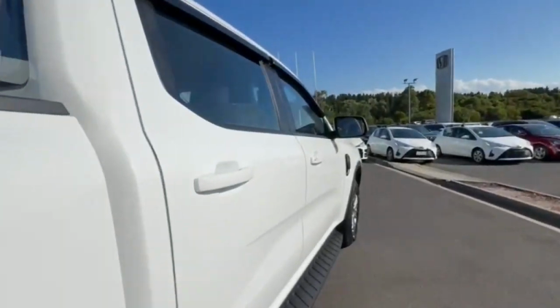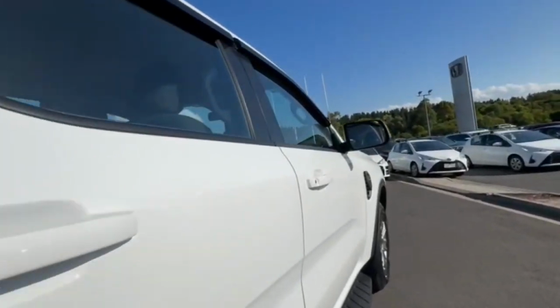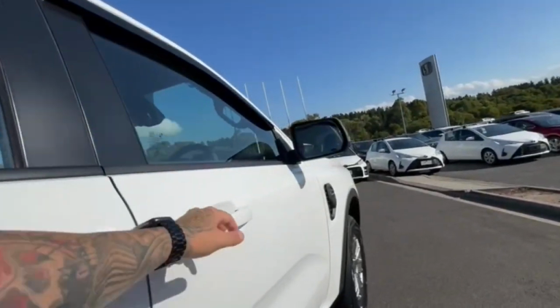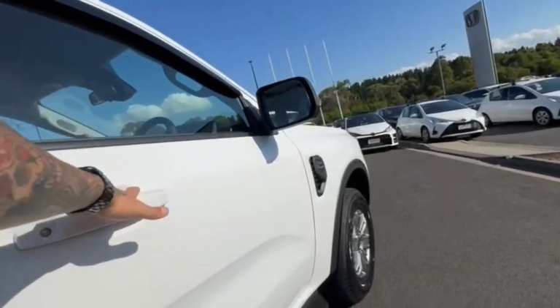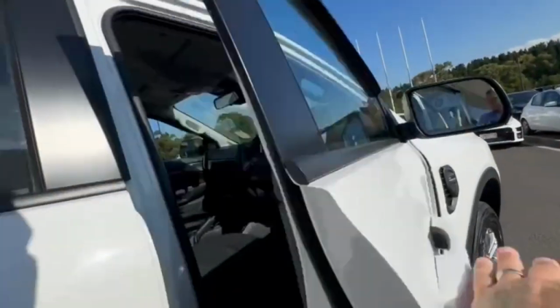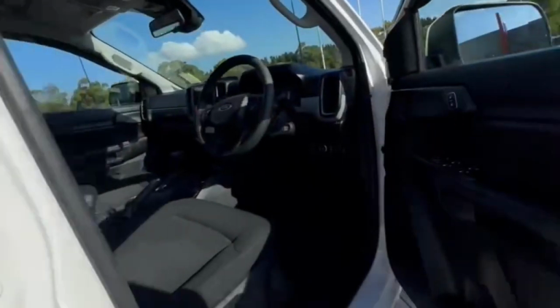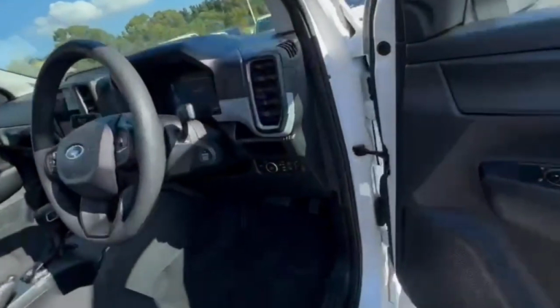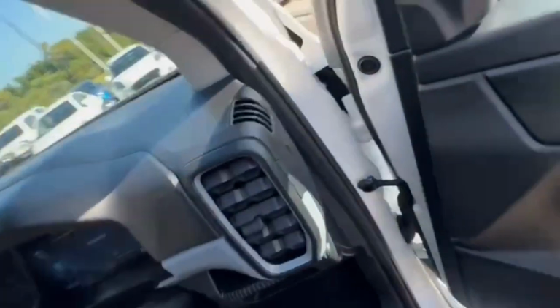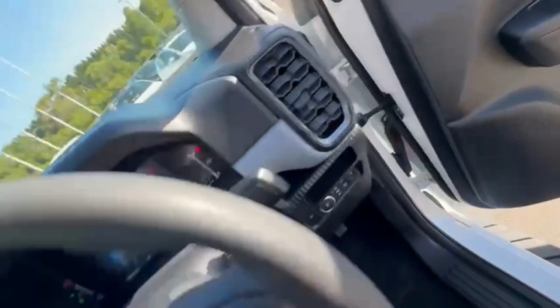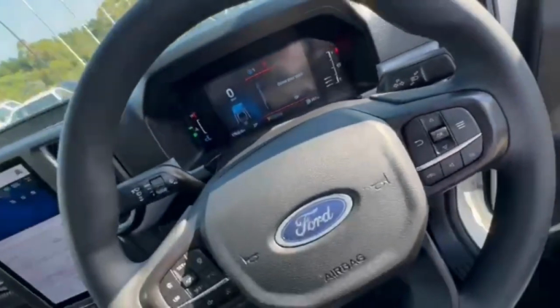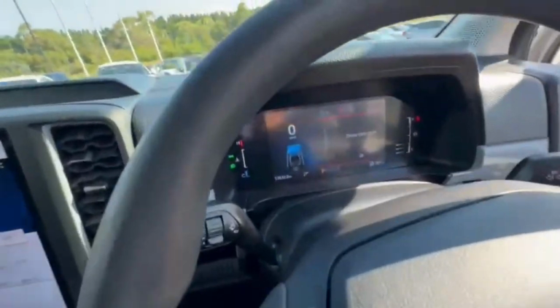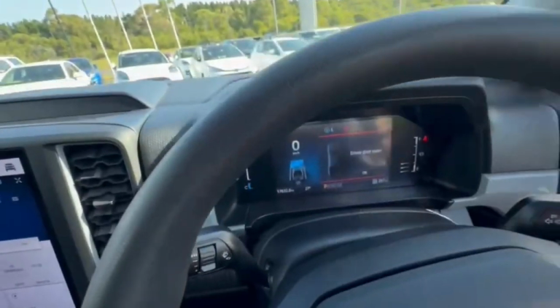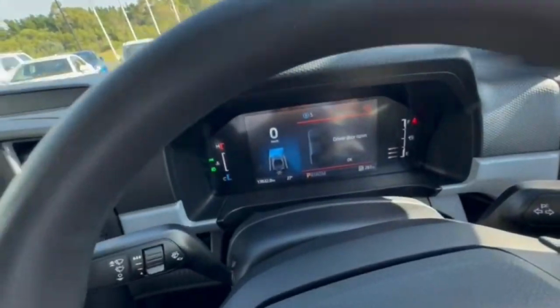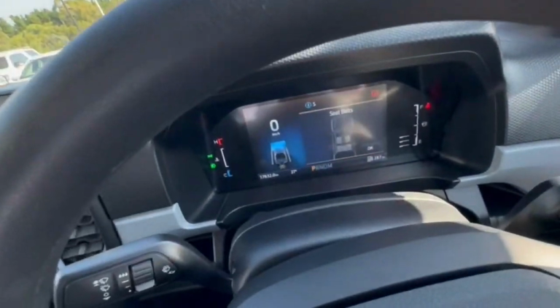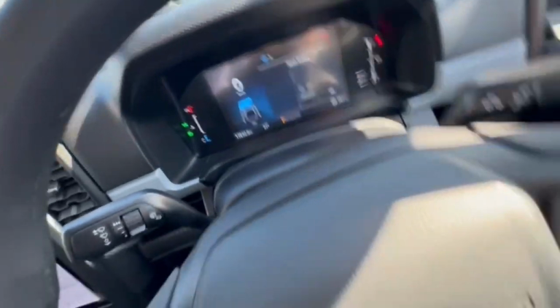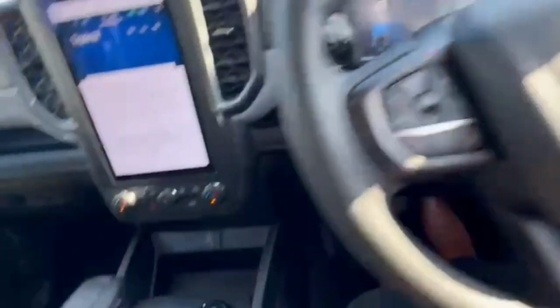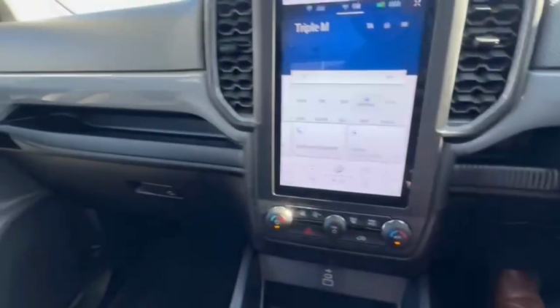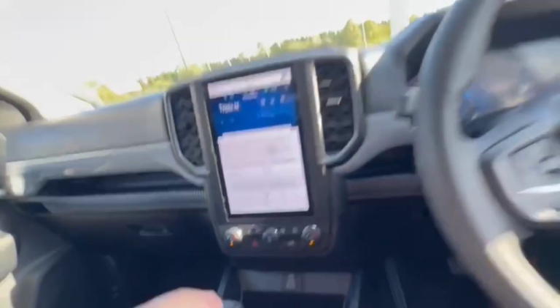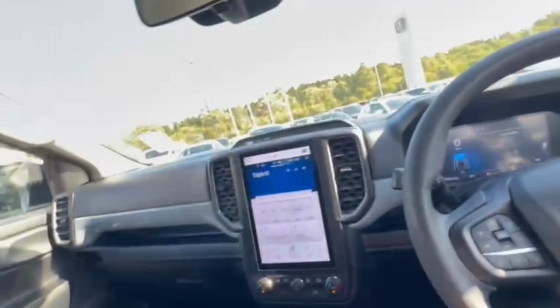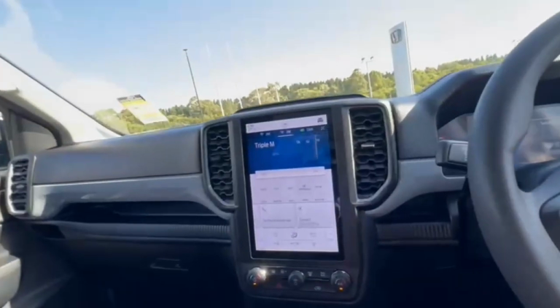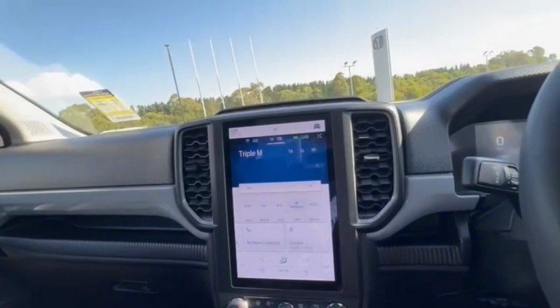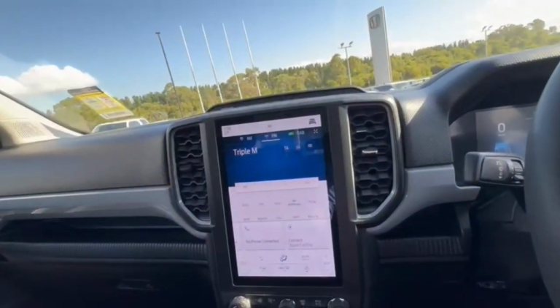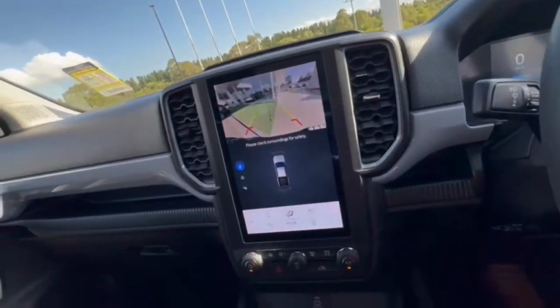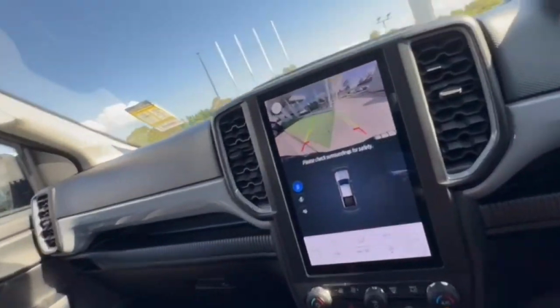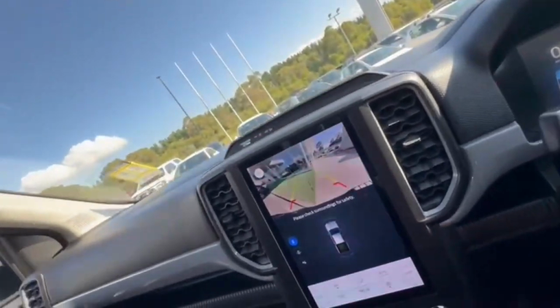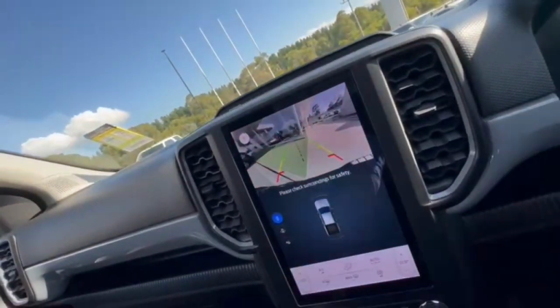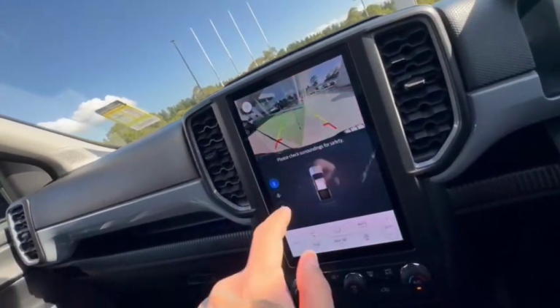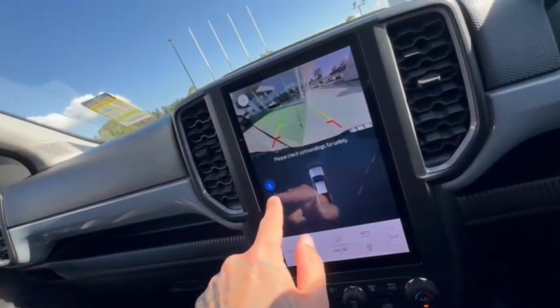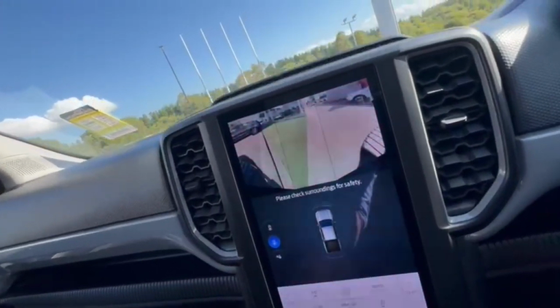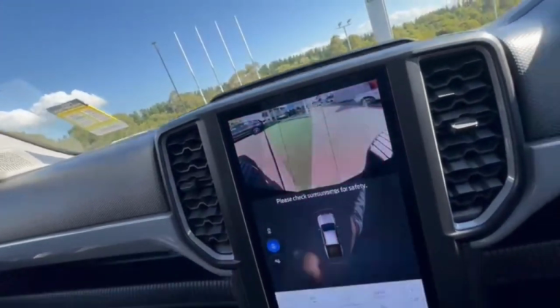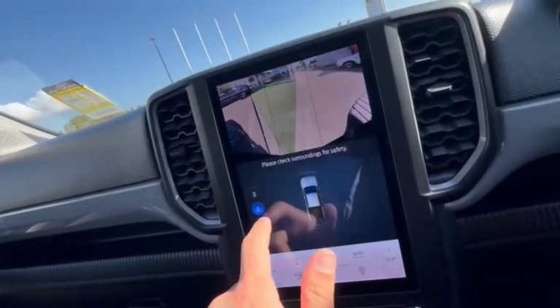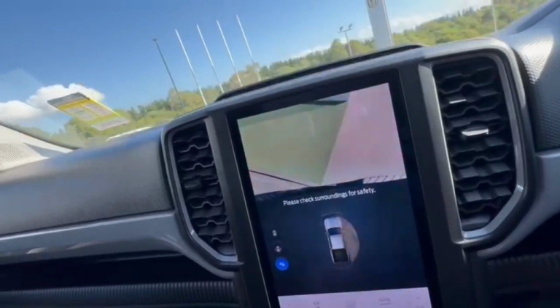Once again all really nice and tidy. Jumping on in, we've got only 17,000 k's on the clock, with a massive-size head unit. You do have your Apple and Android CarPlay, and a really nice view of the reverse camera — you can see that in there as well.